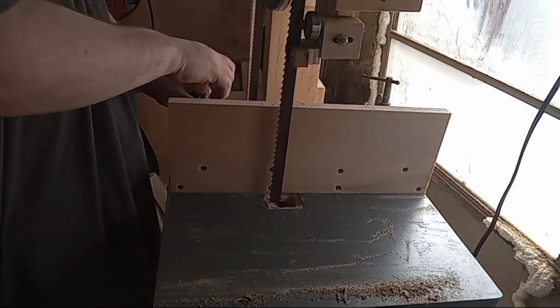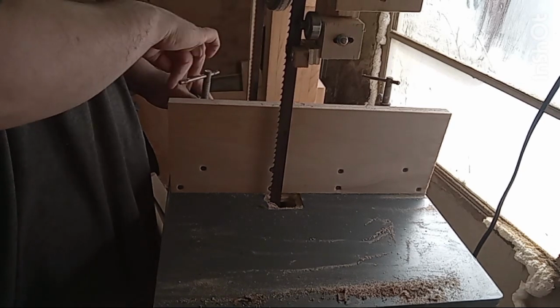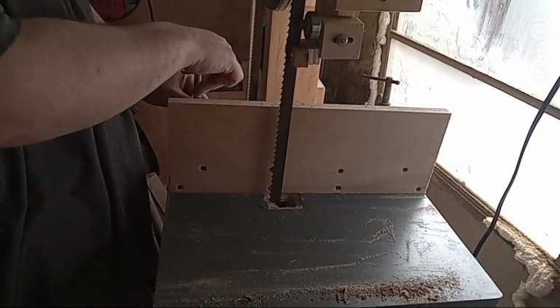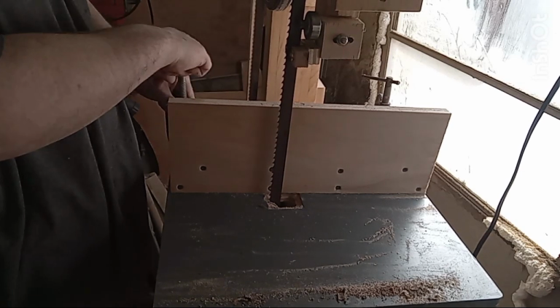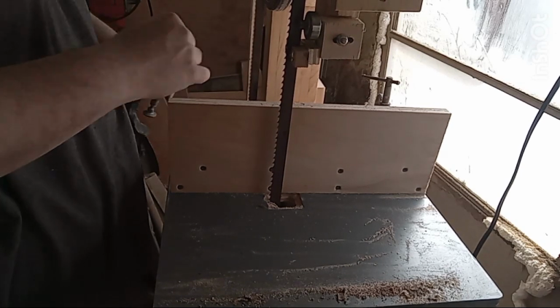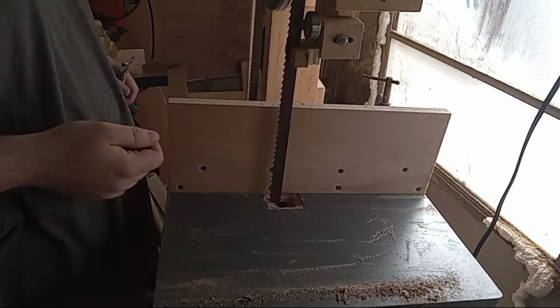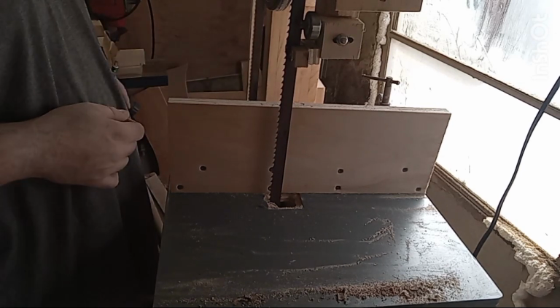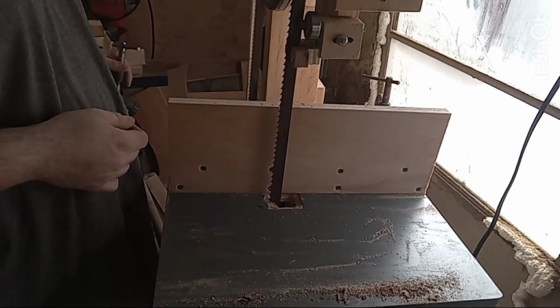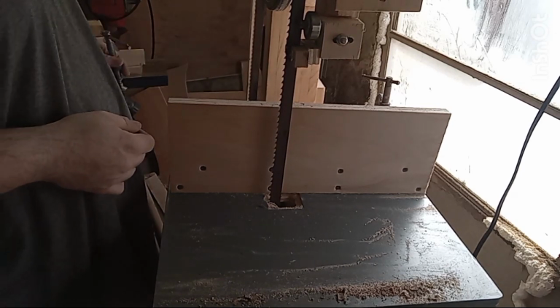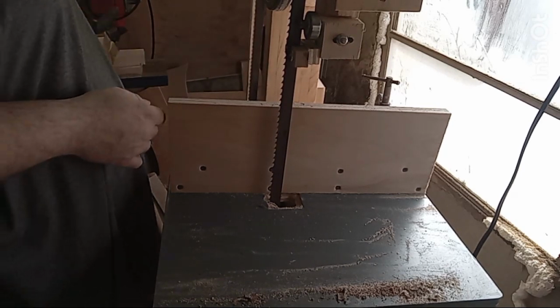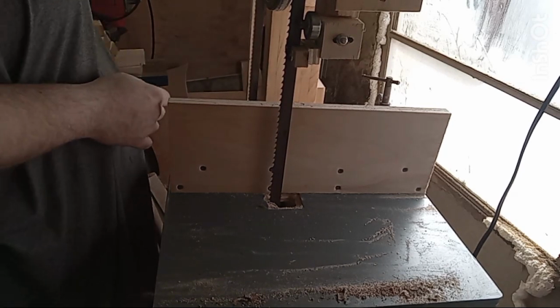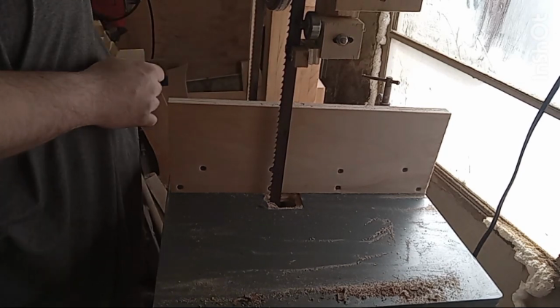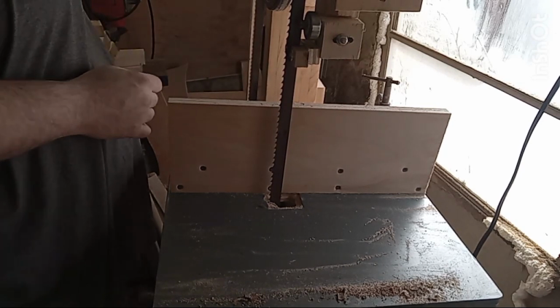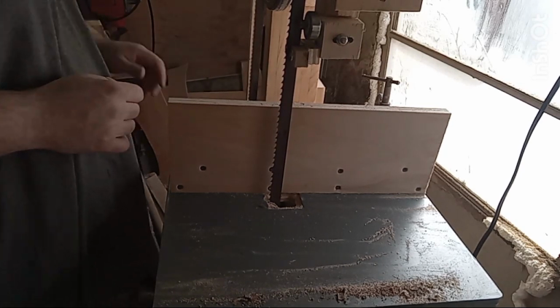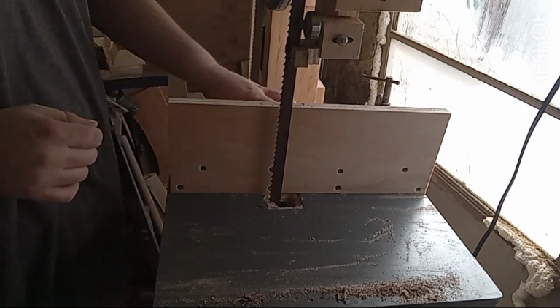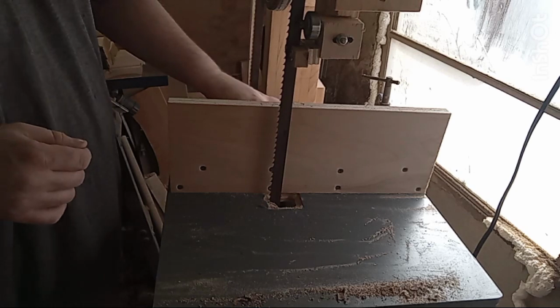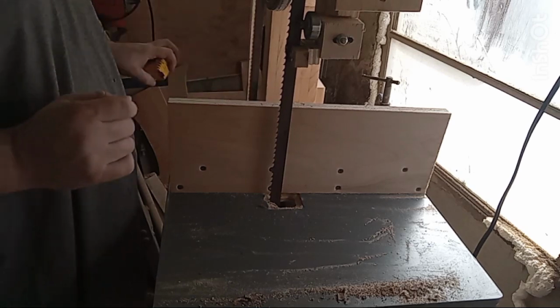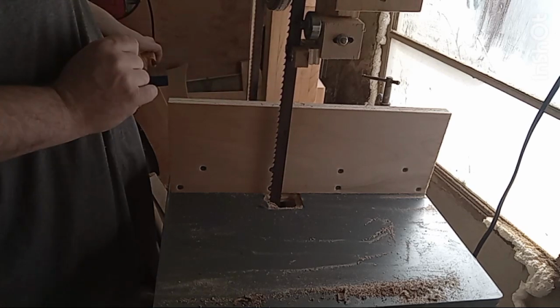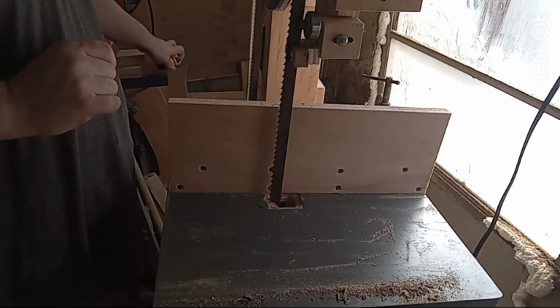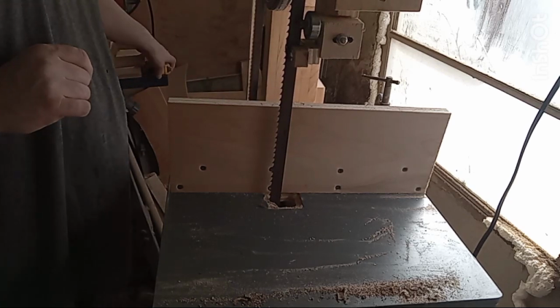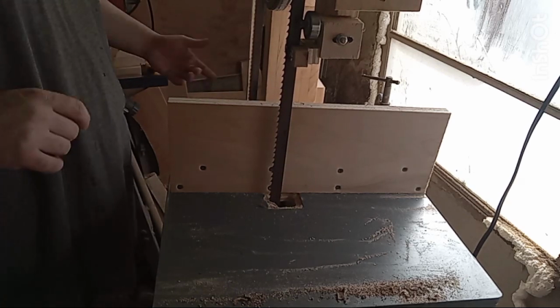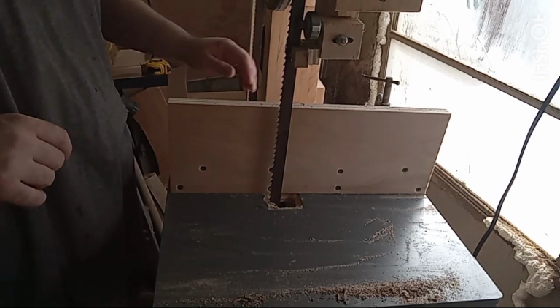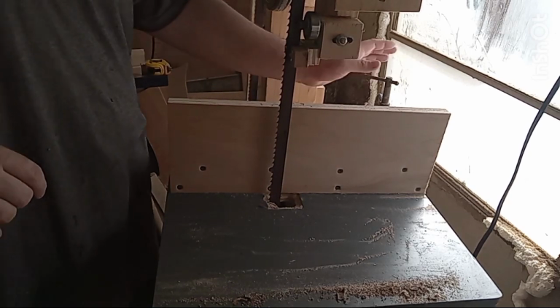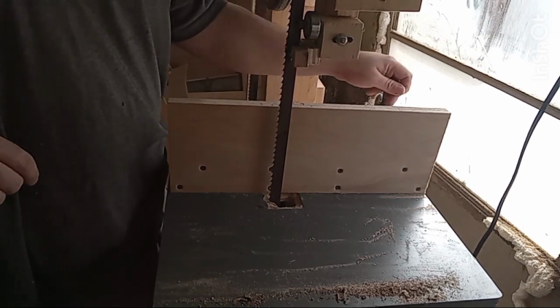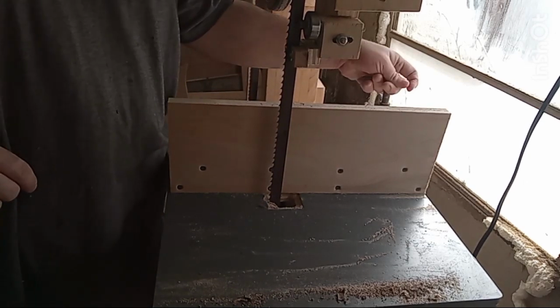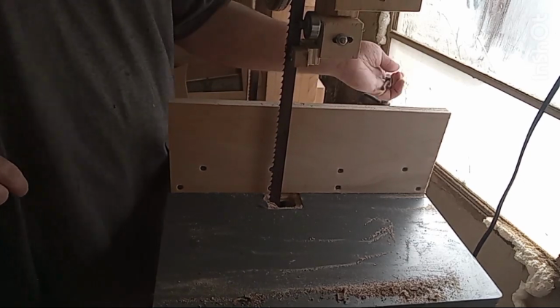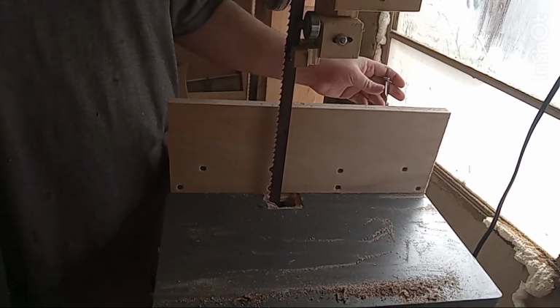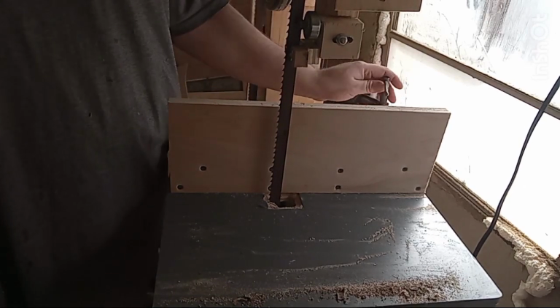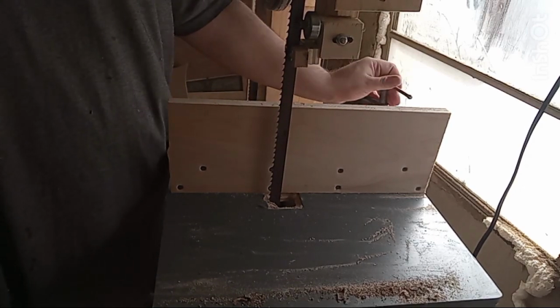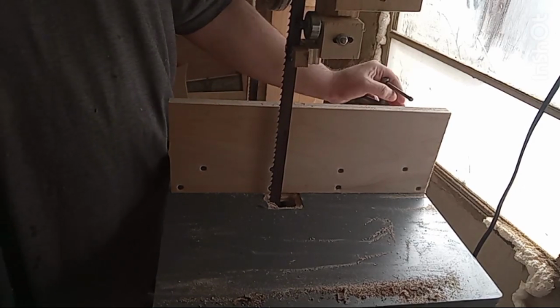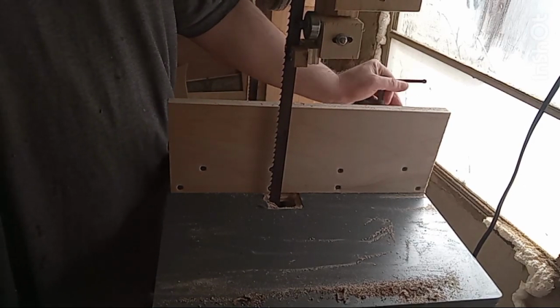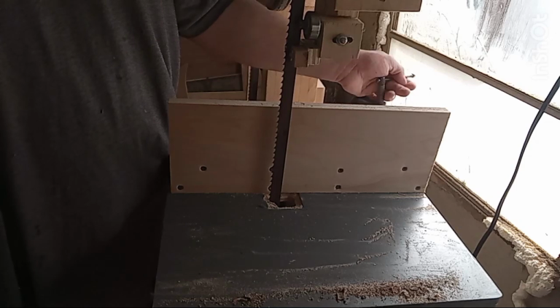Okay guys, just got a couple little pieces ripped up there. I thought I'd get a little more out of that first piece, but apparently not. That's fine — I already had a bunch sawn up.